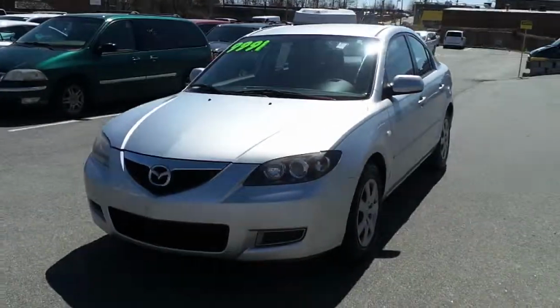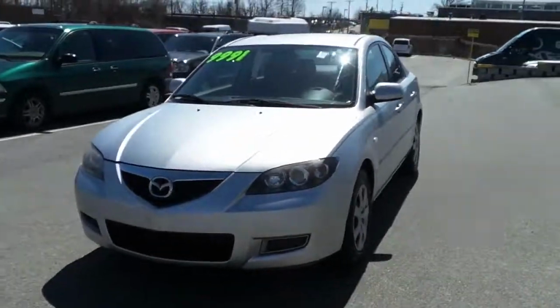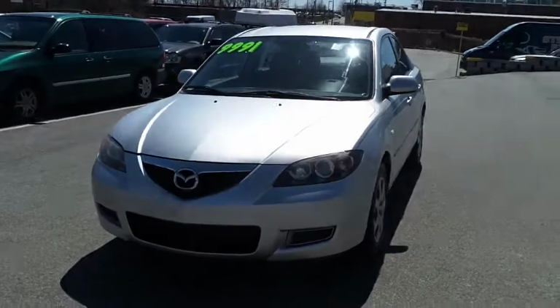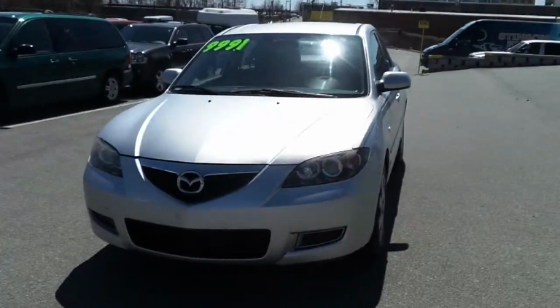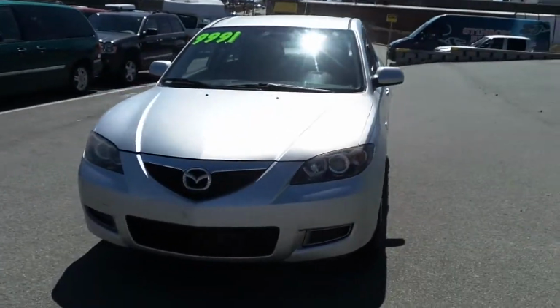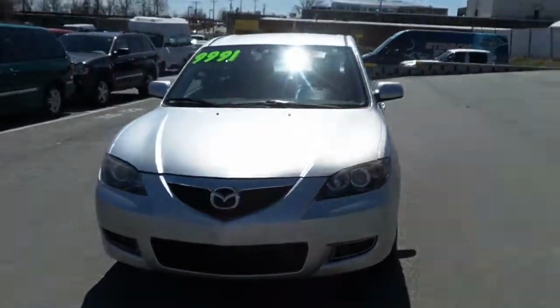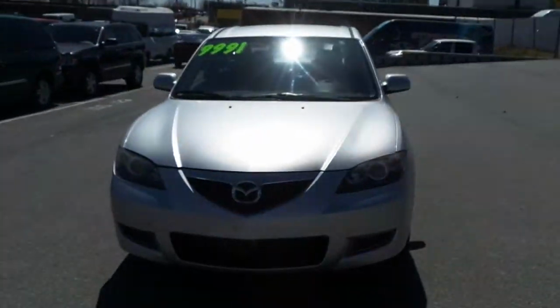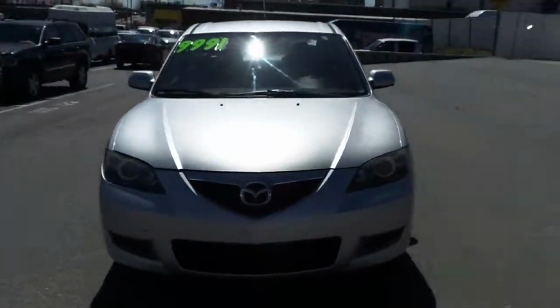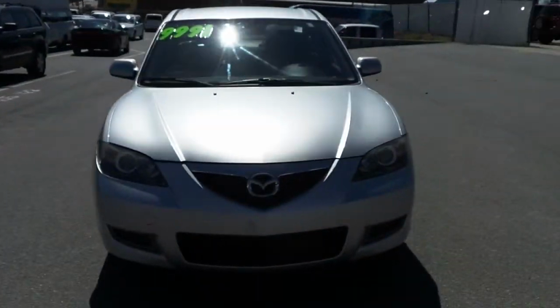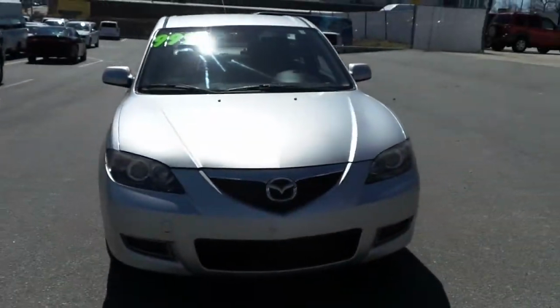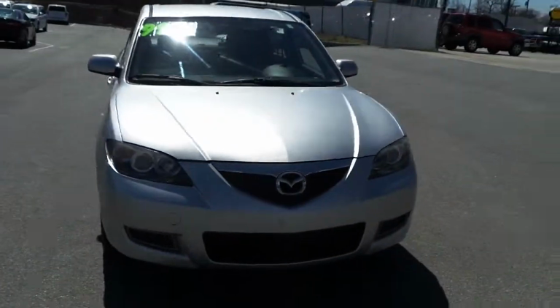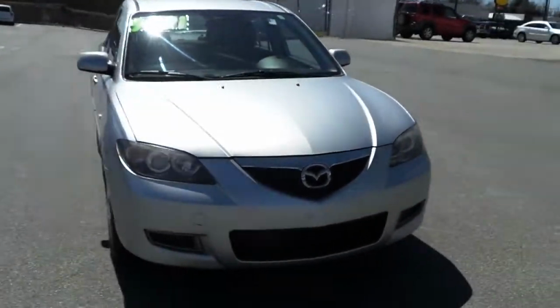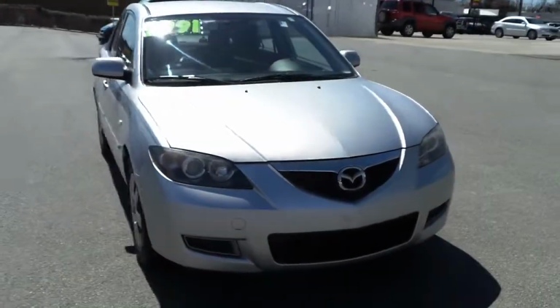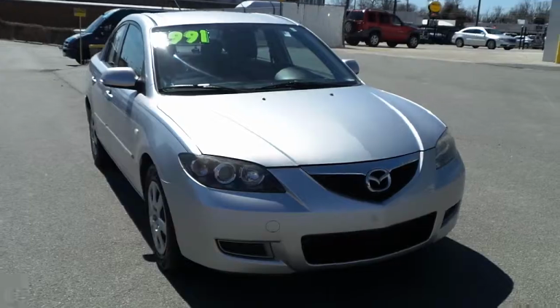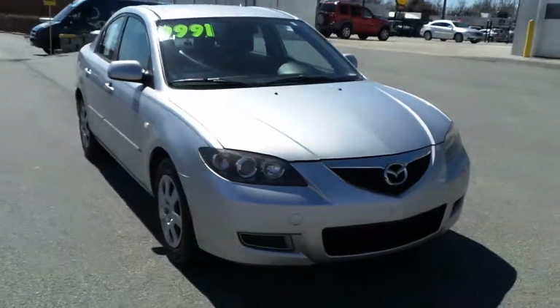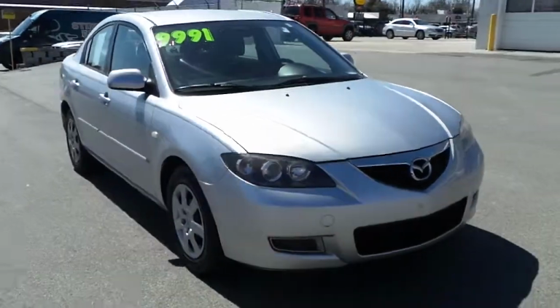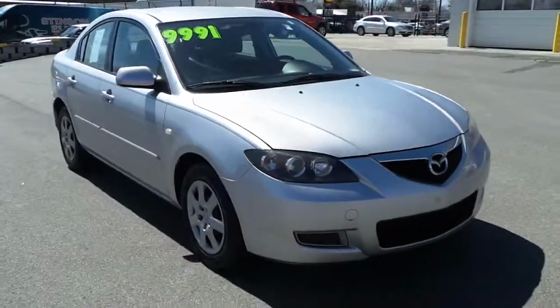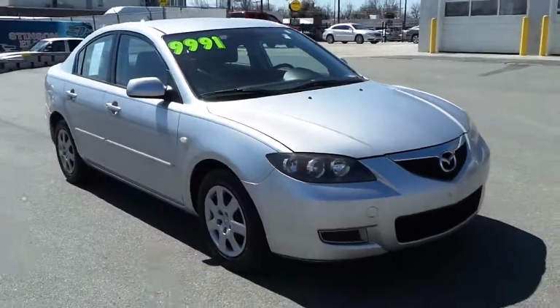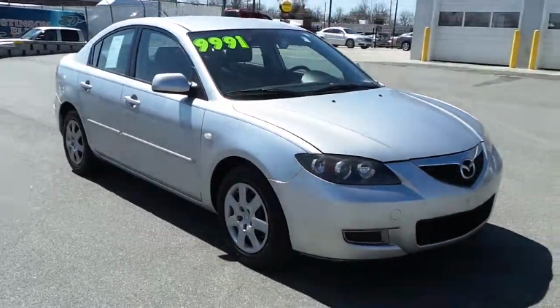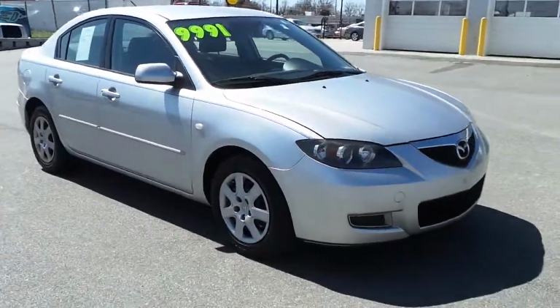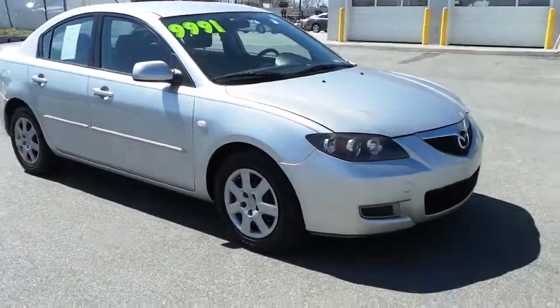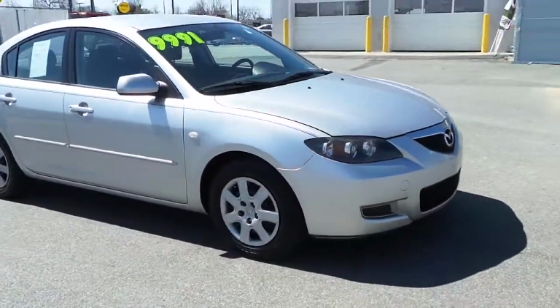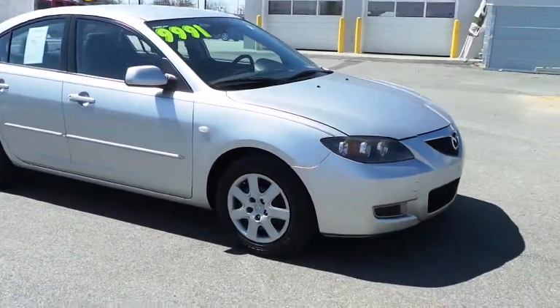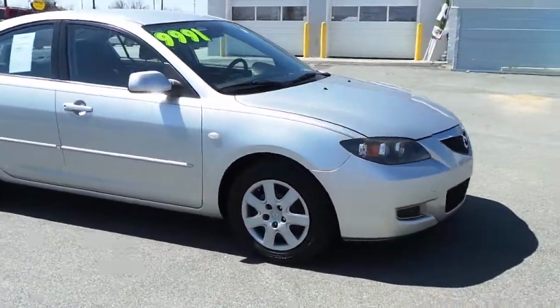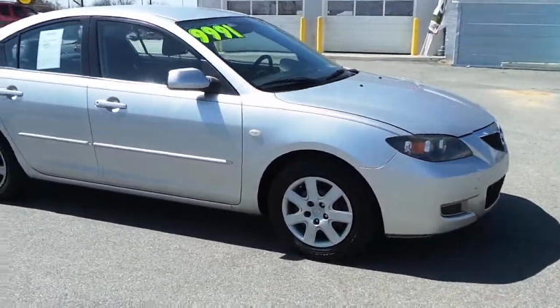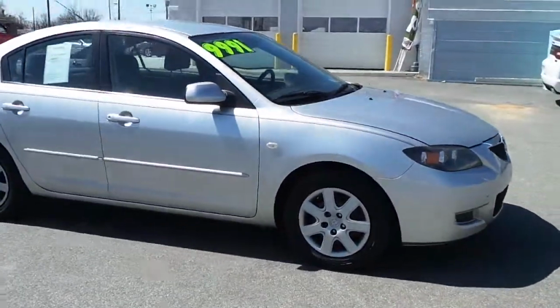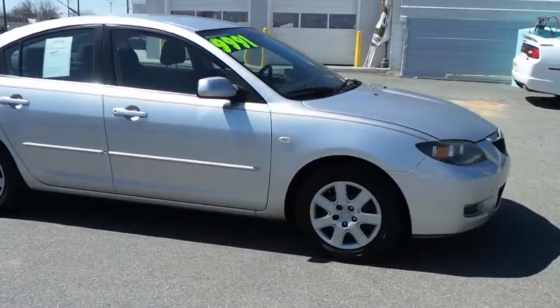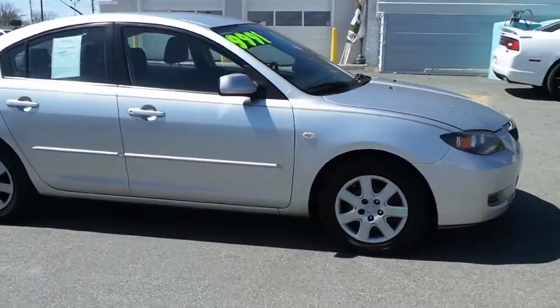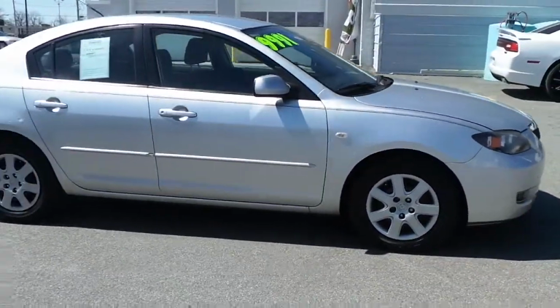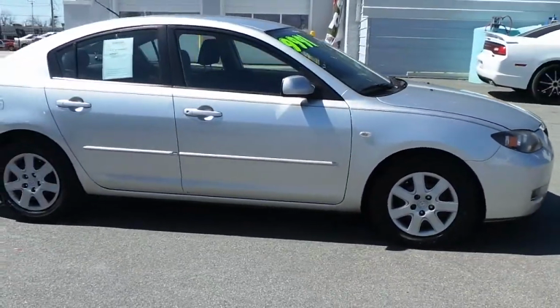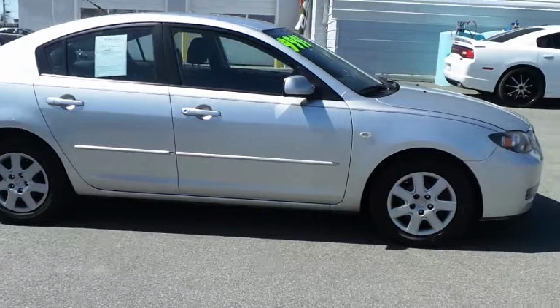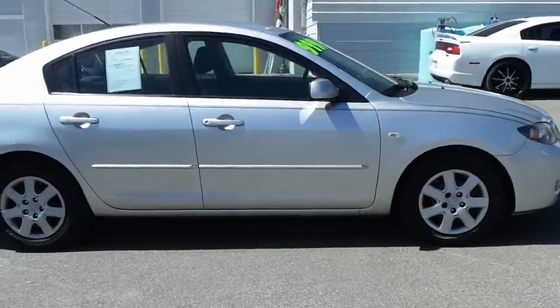Featuring this pre-owned 2008 Mazda 3, with steel wheels with covers and a fuel-efficient 4-cylinder engine.